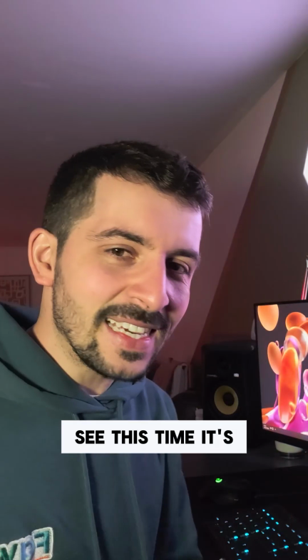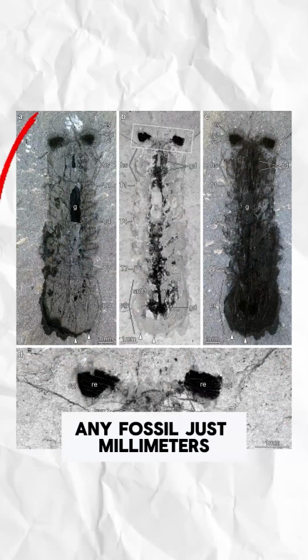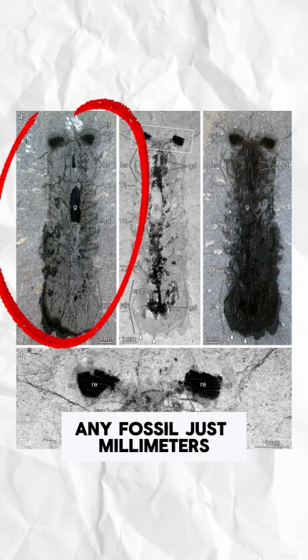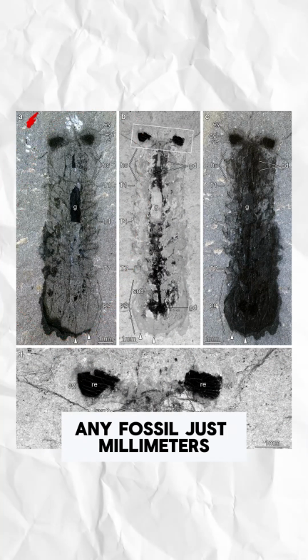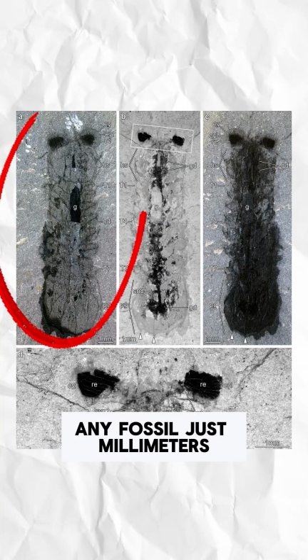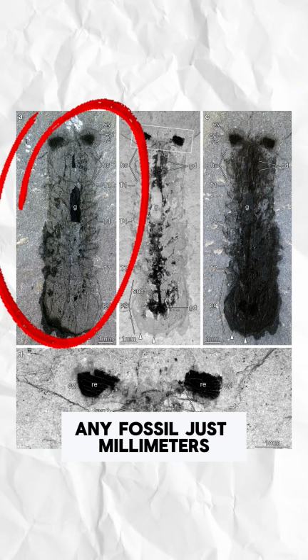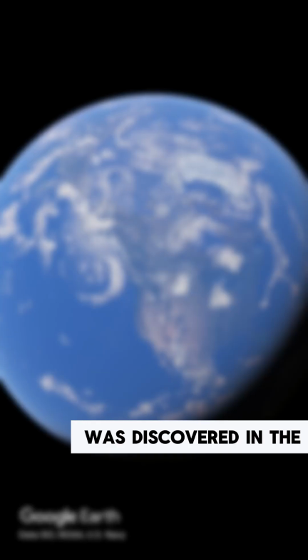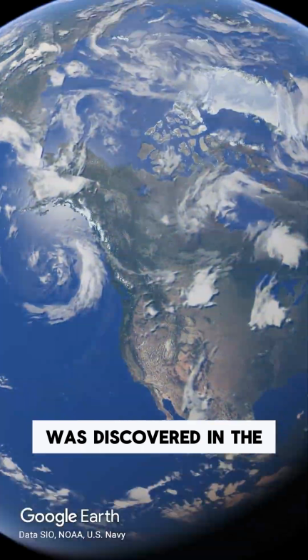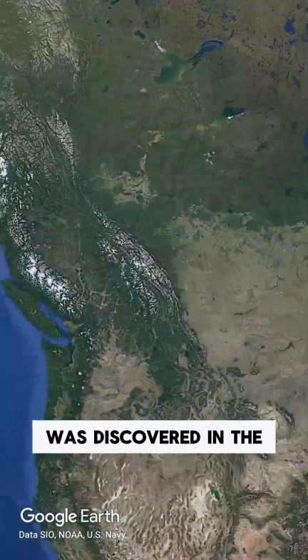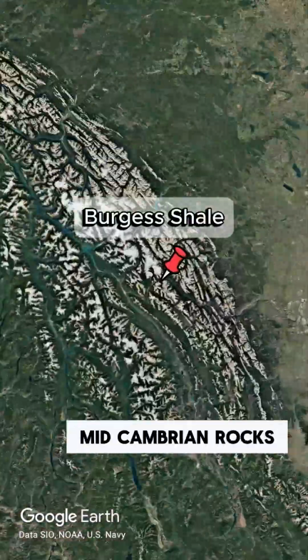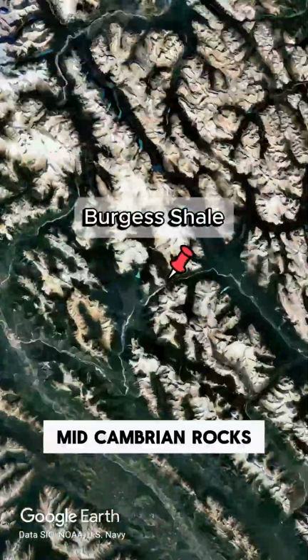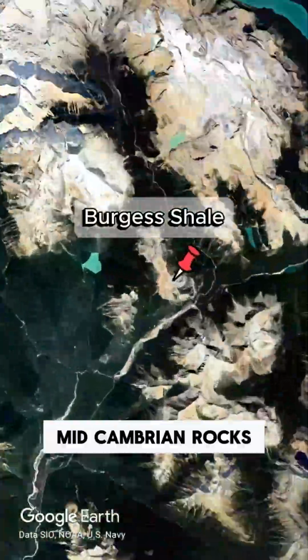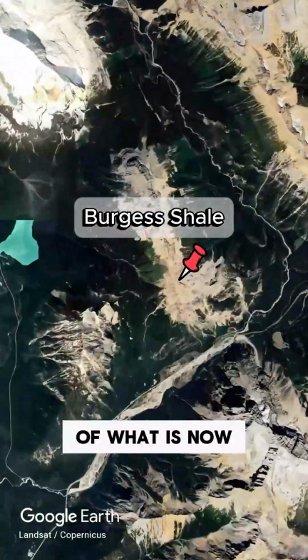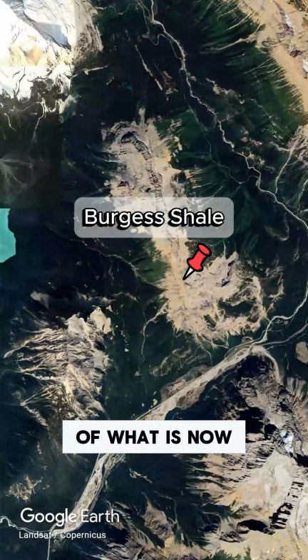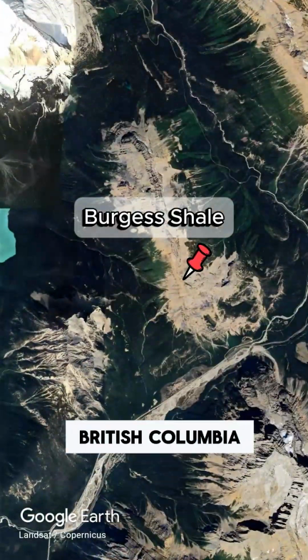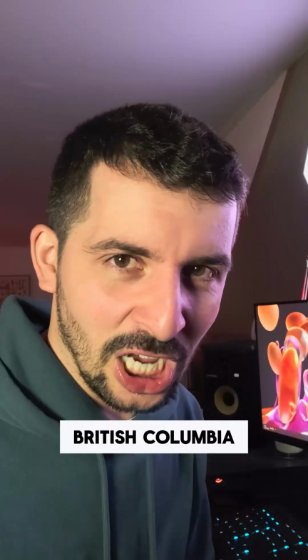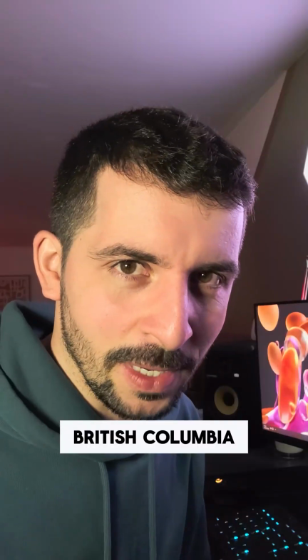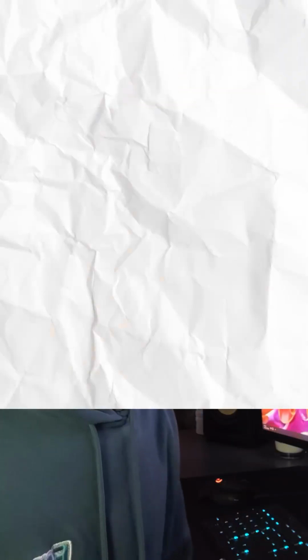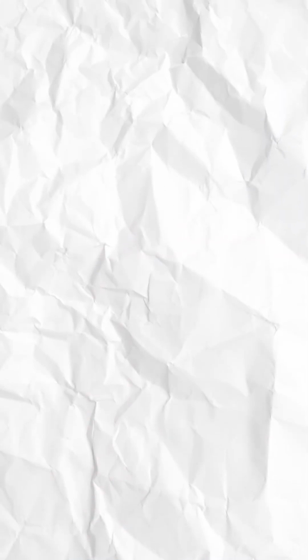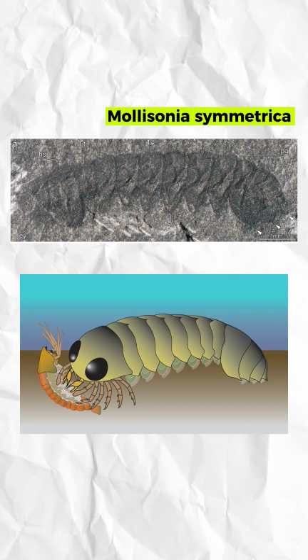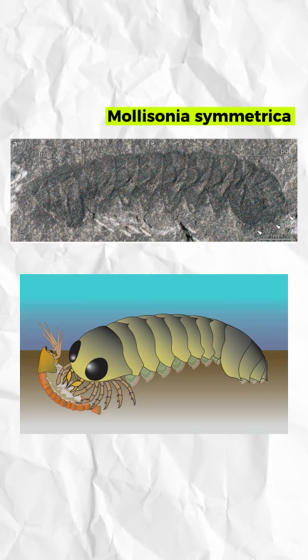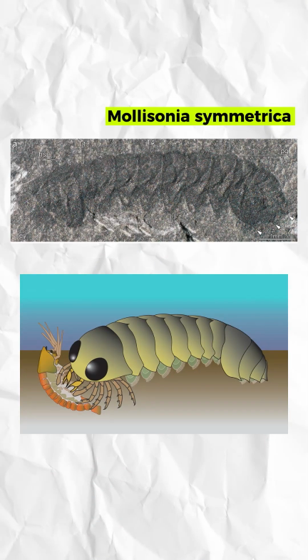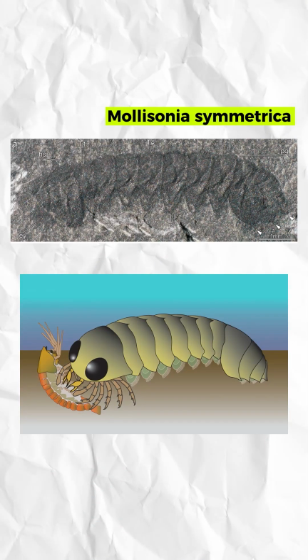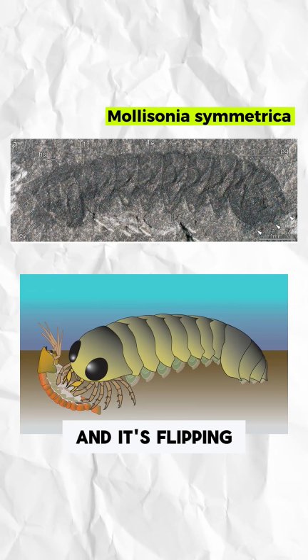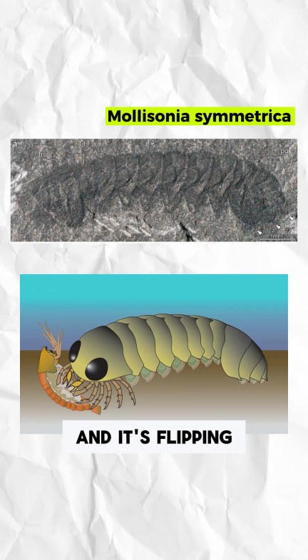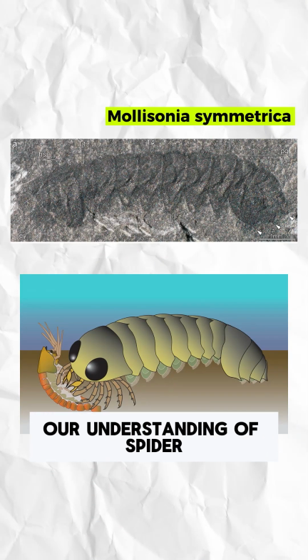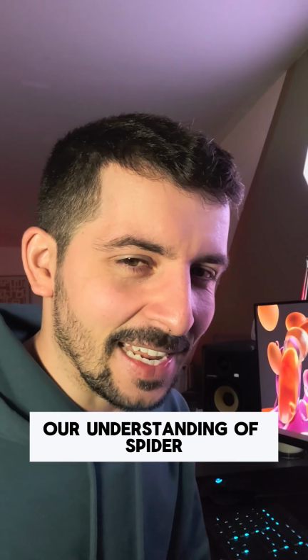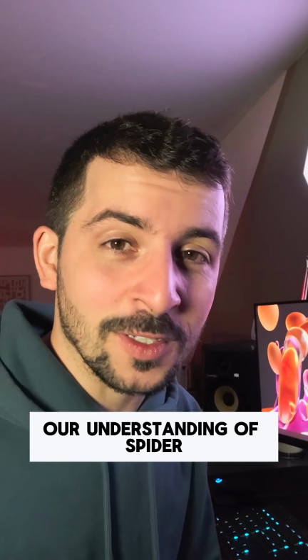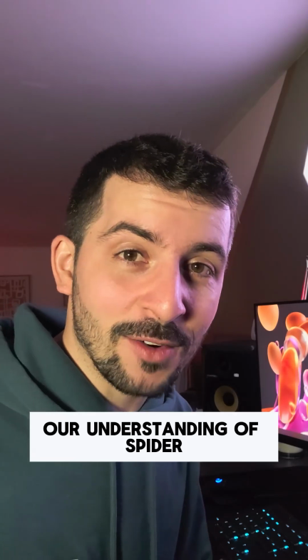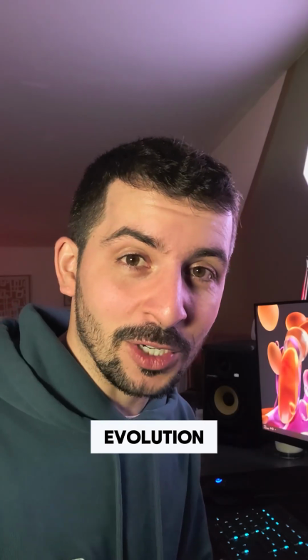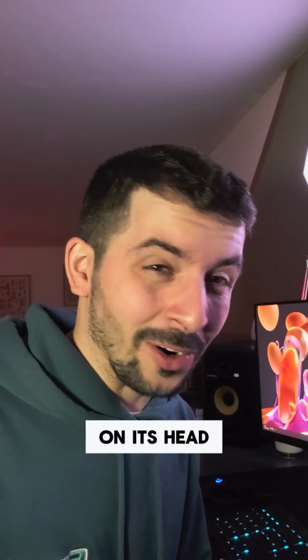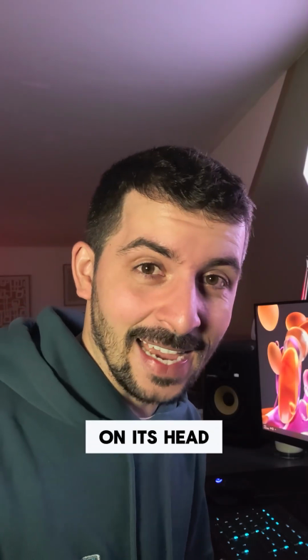See, this tiny fossil, just millimeters long, was discovered in the mid-Cambrian rocks of what is now British Columbia. It's called Mollisonia Symmetrica, and it's flipping our understanding of spider evolution on its head.